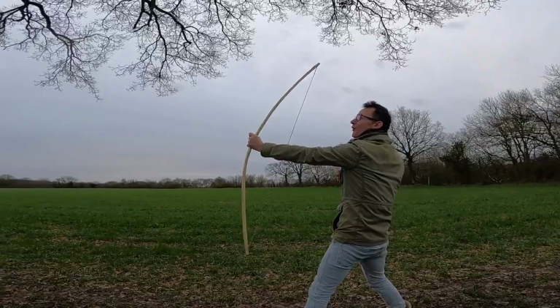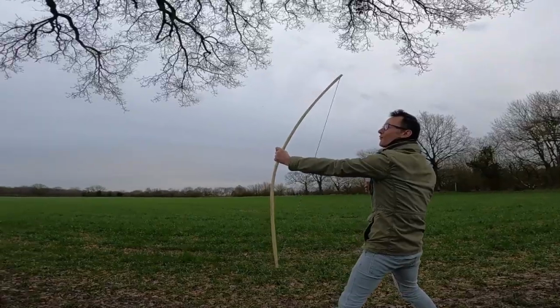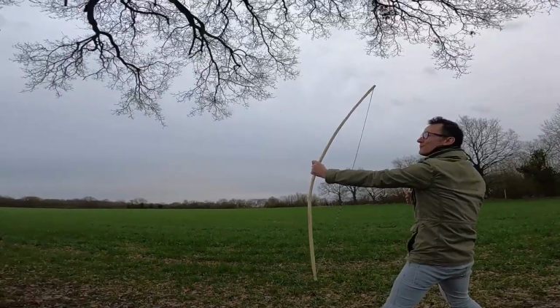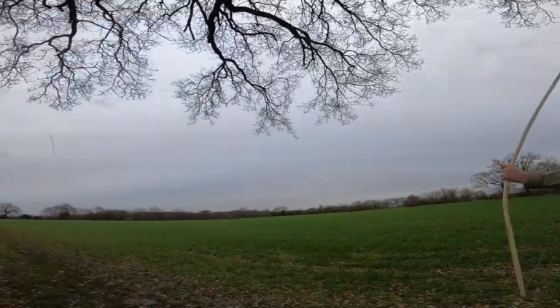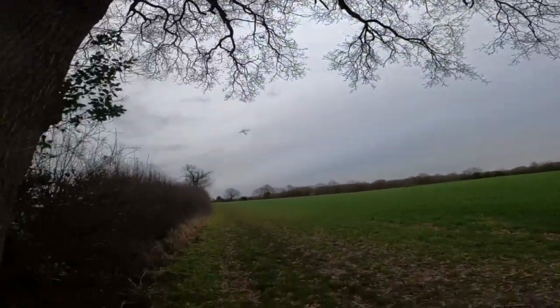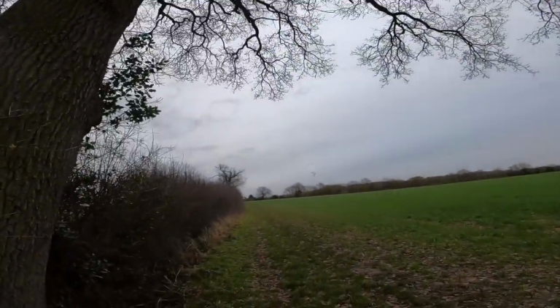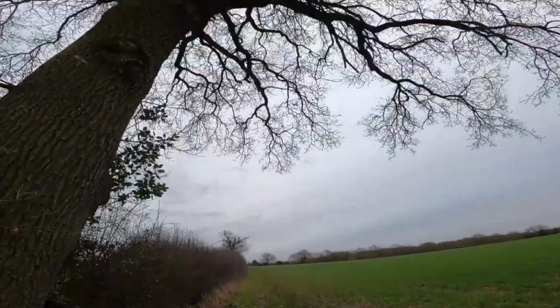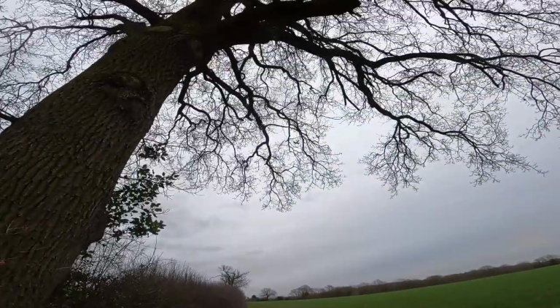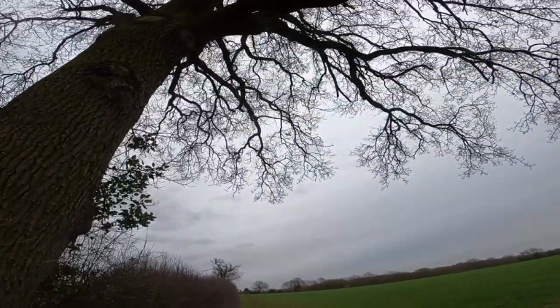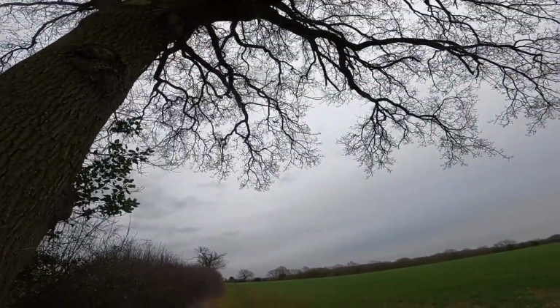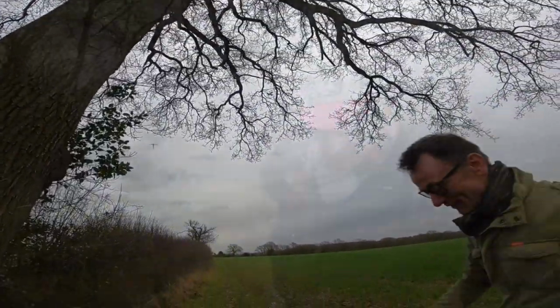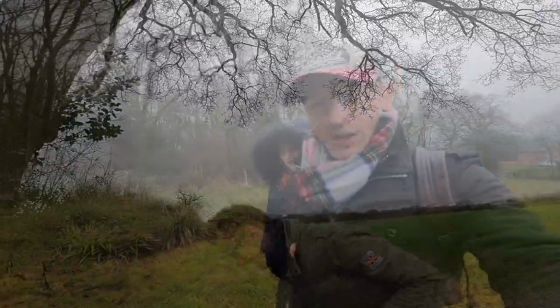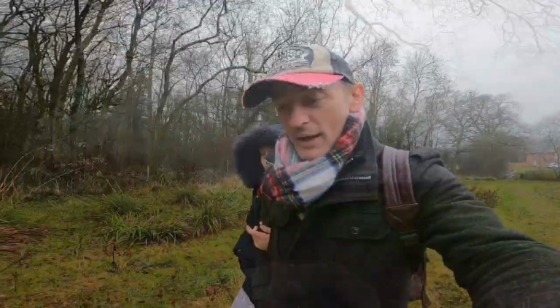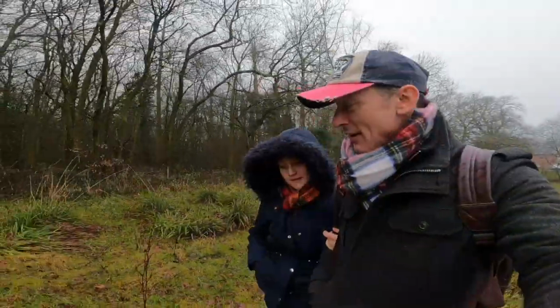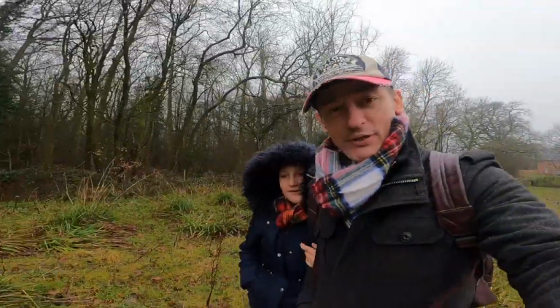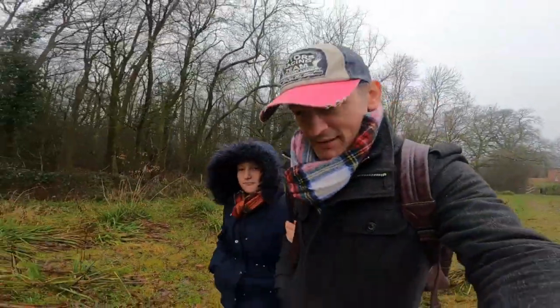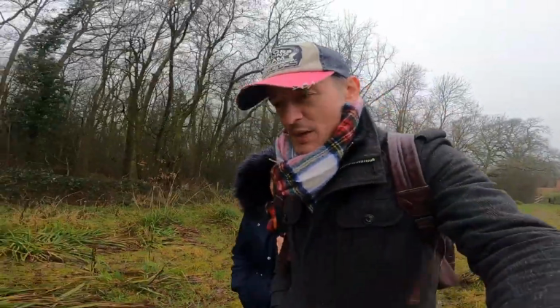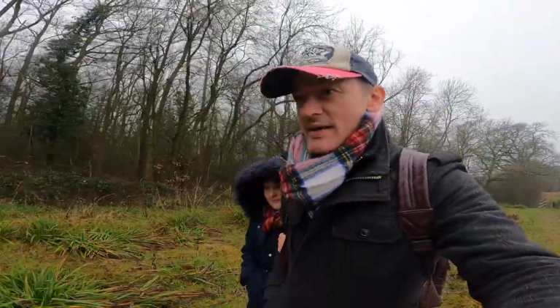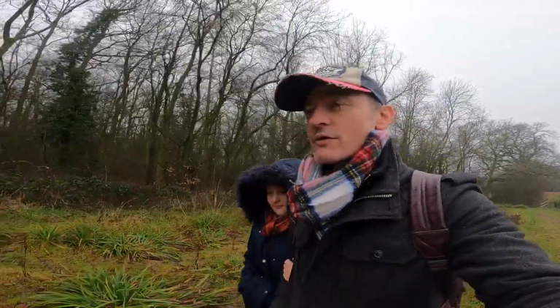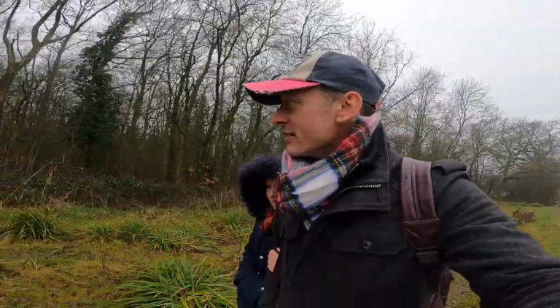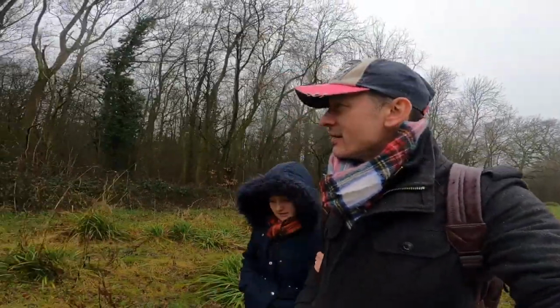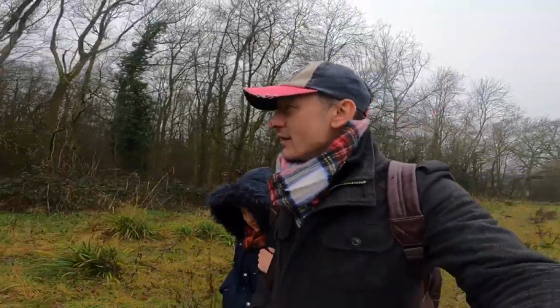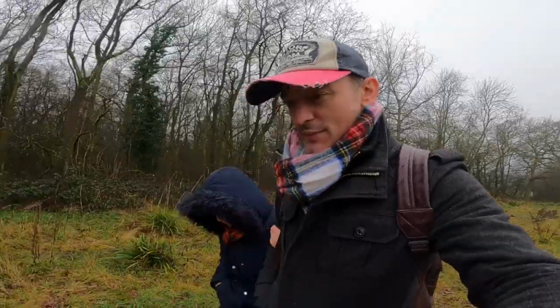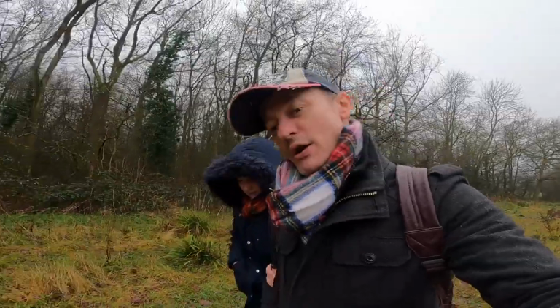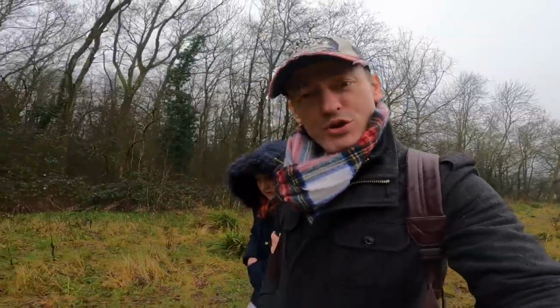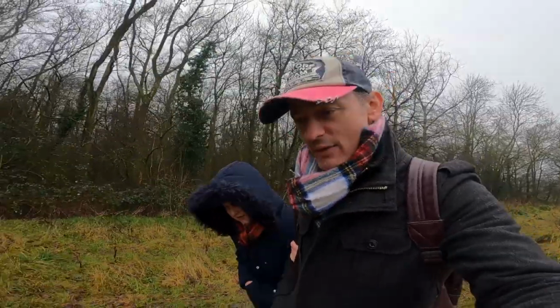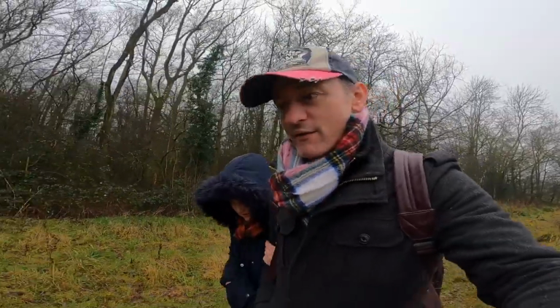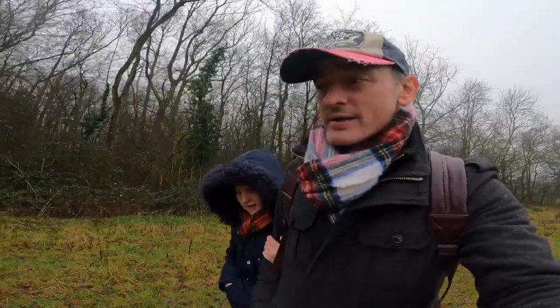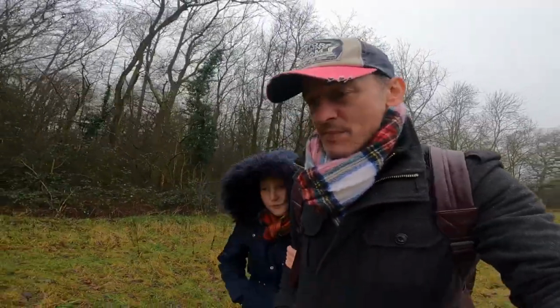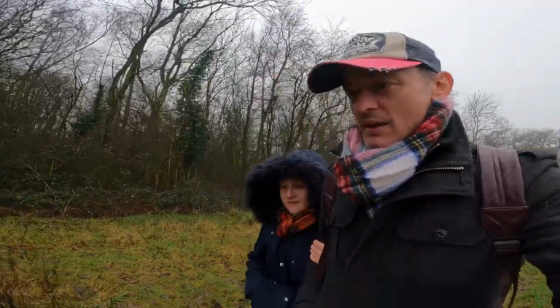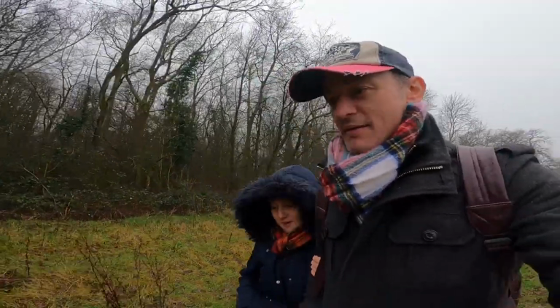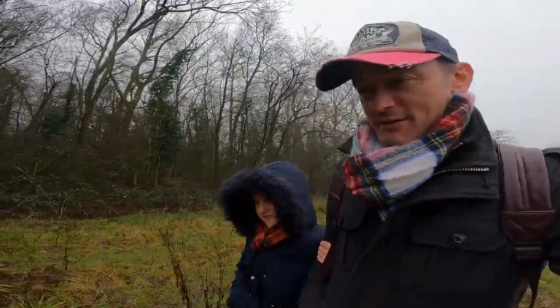Oh my god, he just got that stuck up there in the tree! It's falling down now. Well, big hello everybody! Today Yana and I have just come over to our local woods and we're going to find some wood to make a bow and arrow.